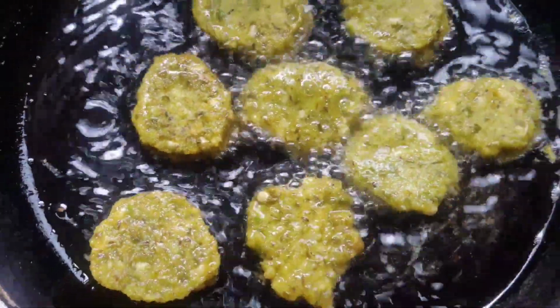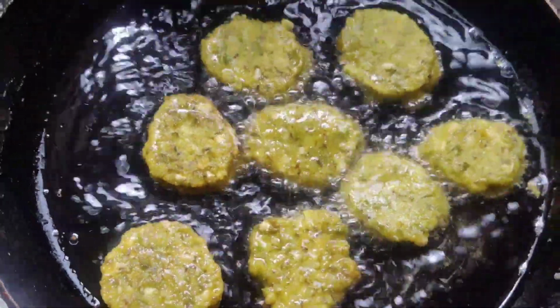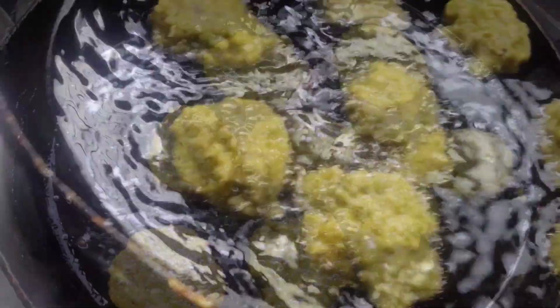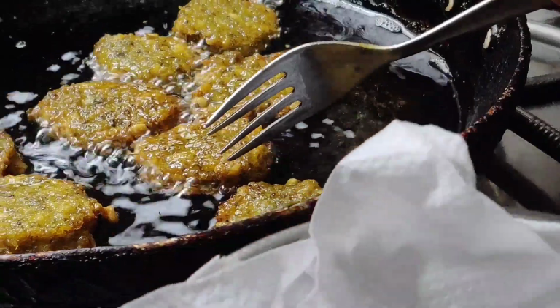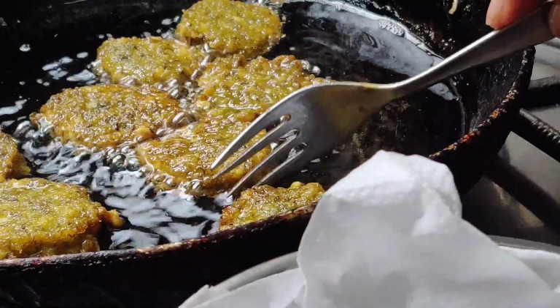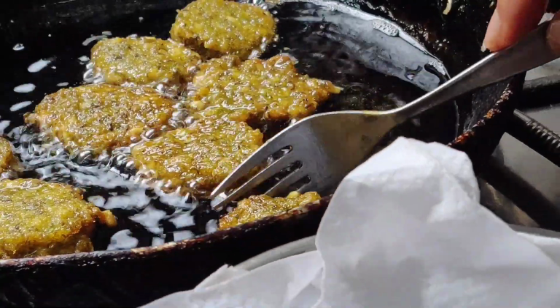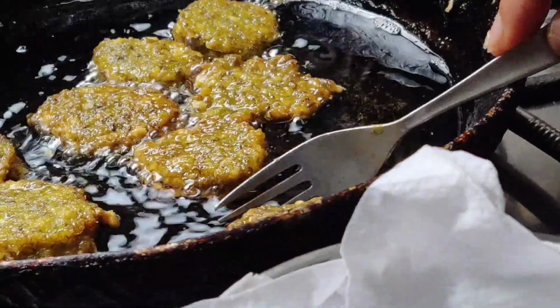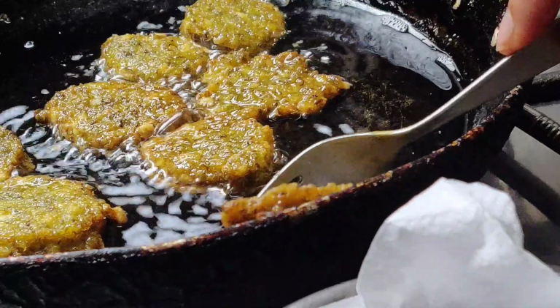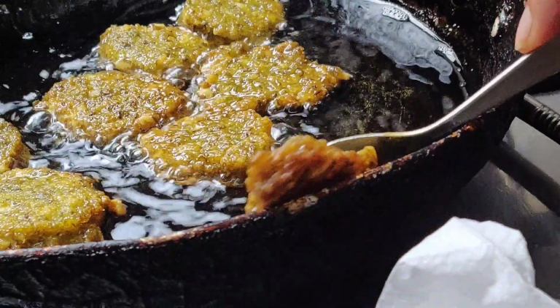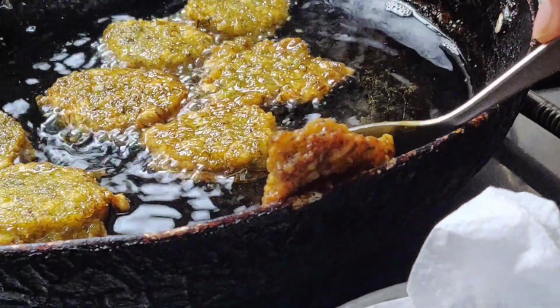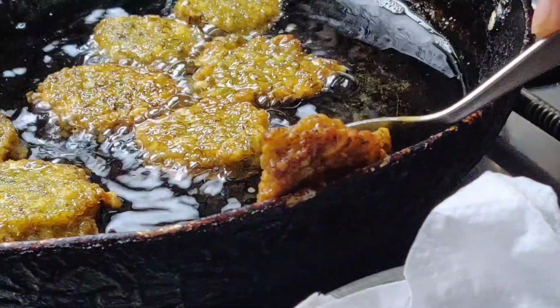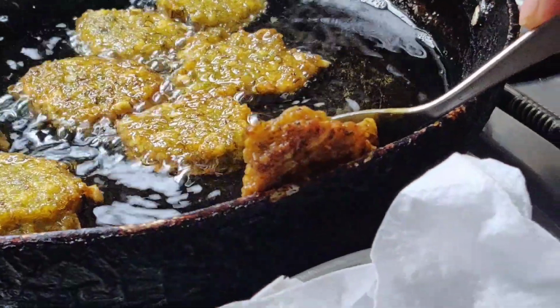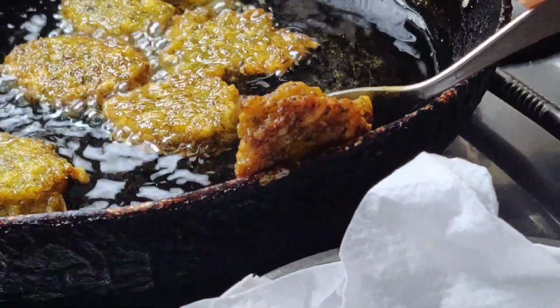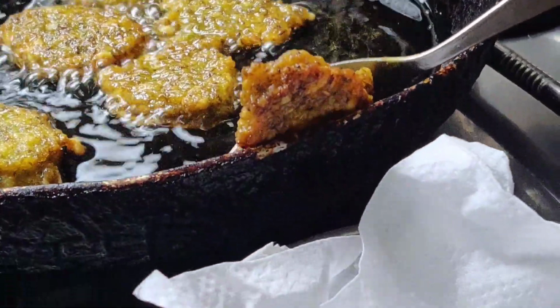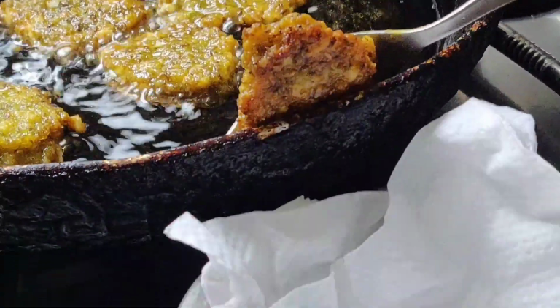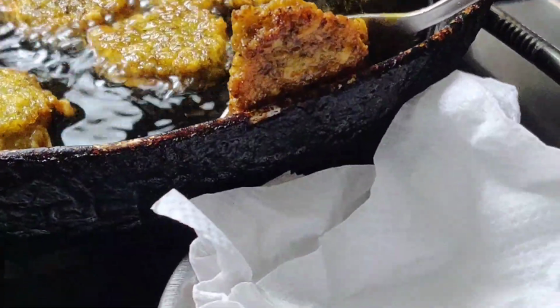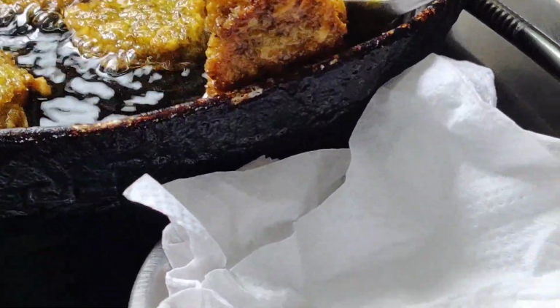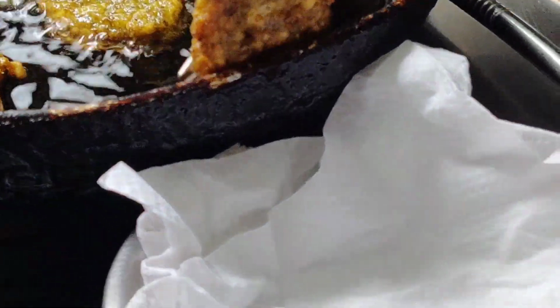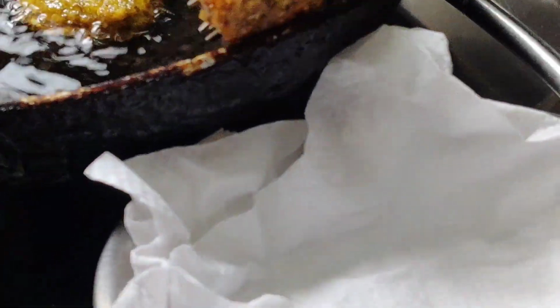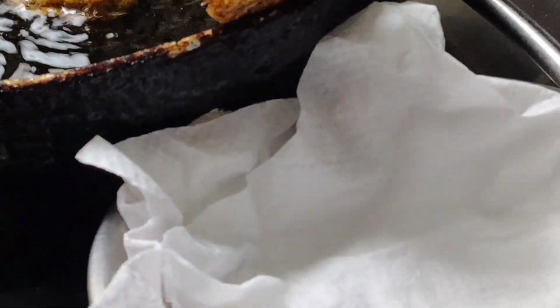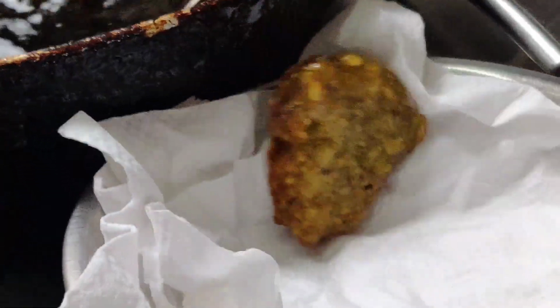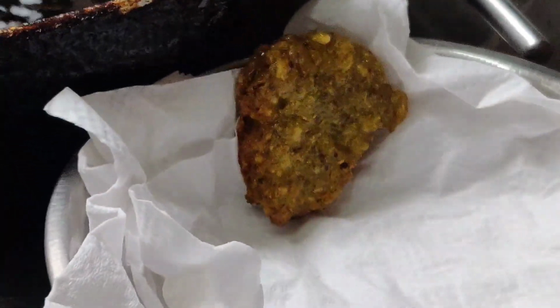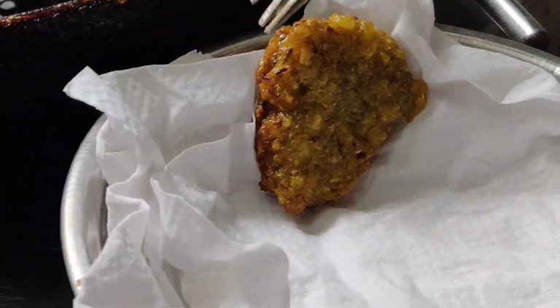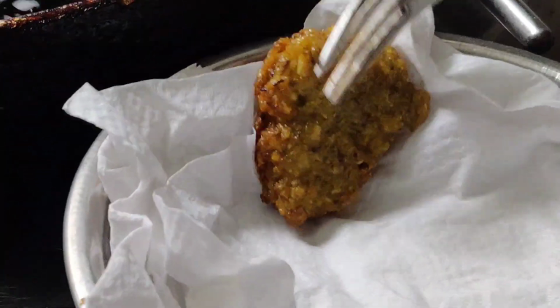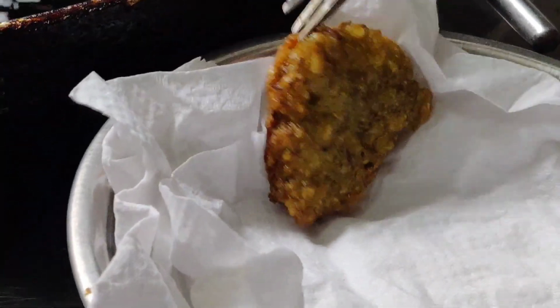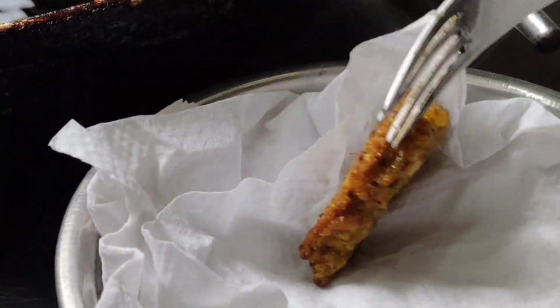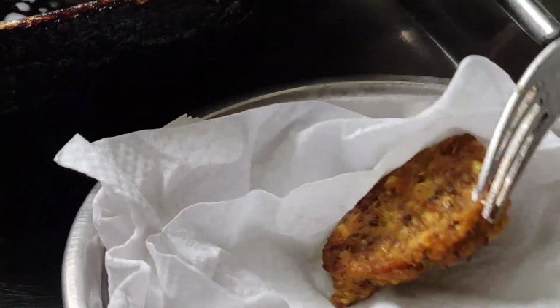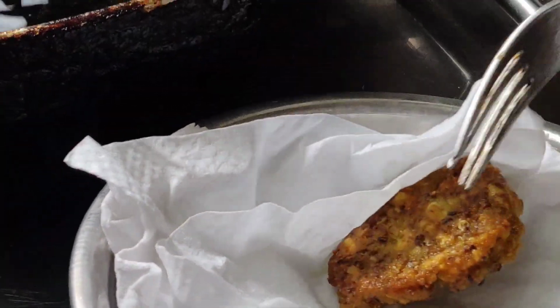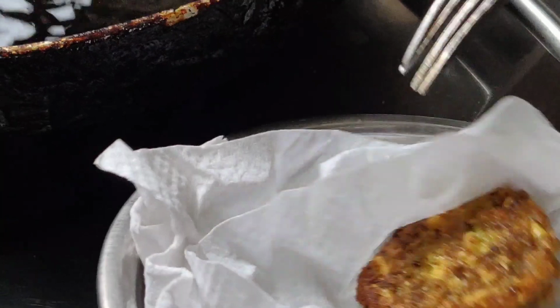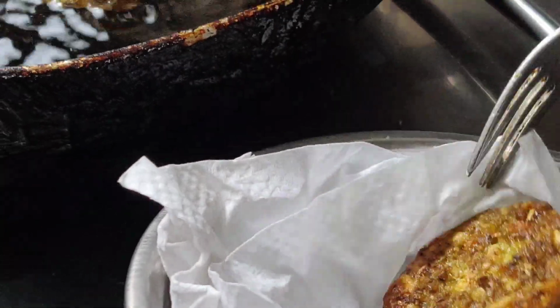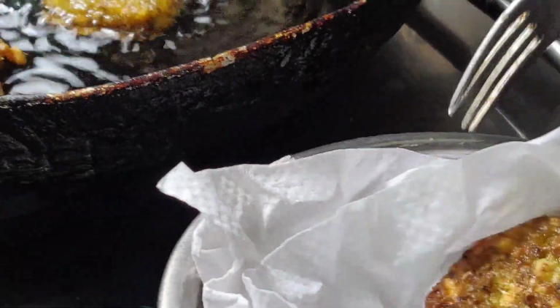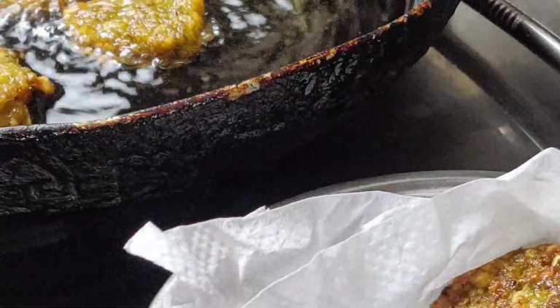Wait until the colour turns golden brown. Green moong bhurji is ready to serve.